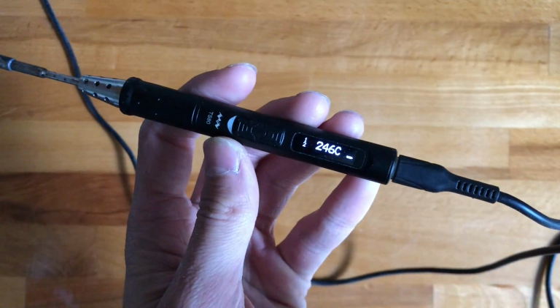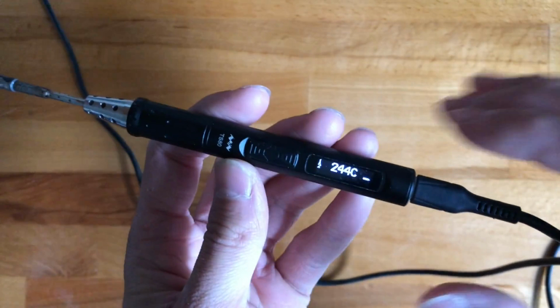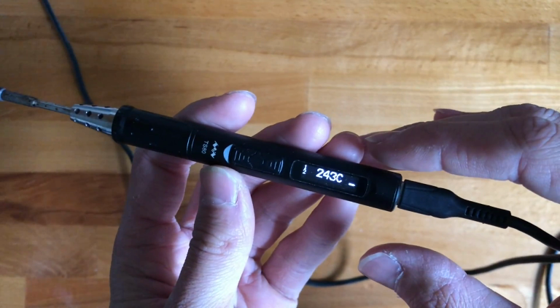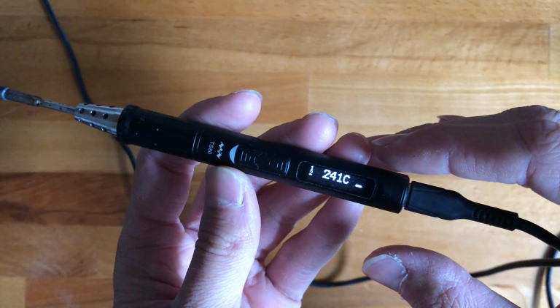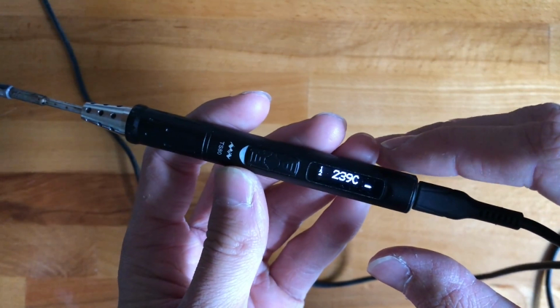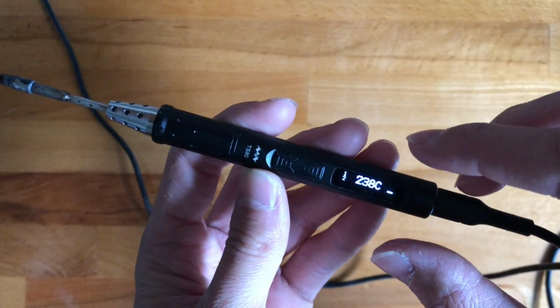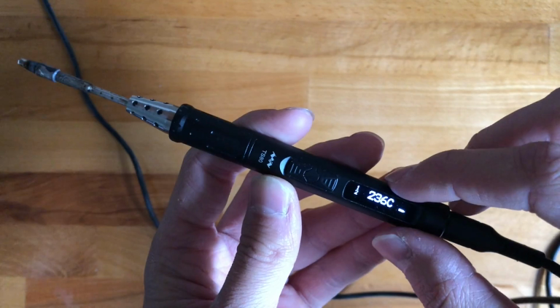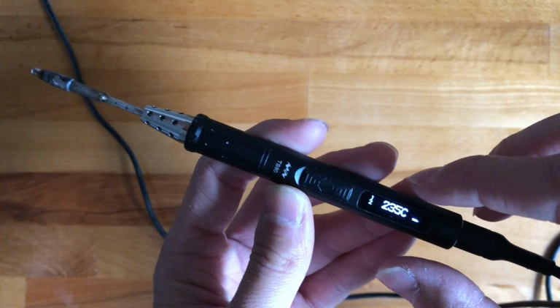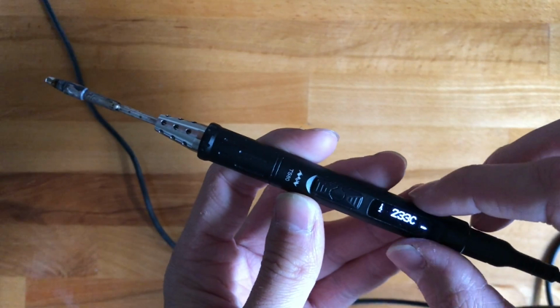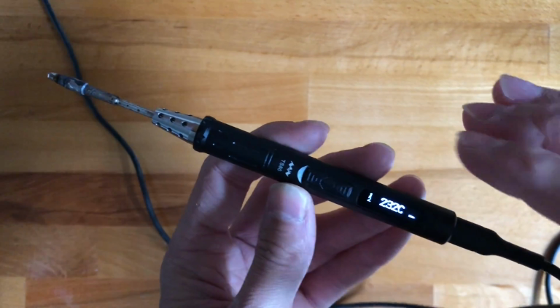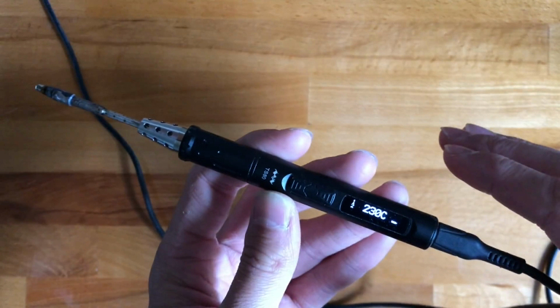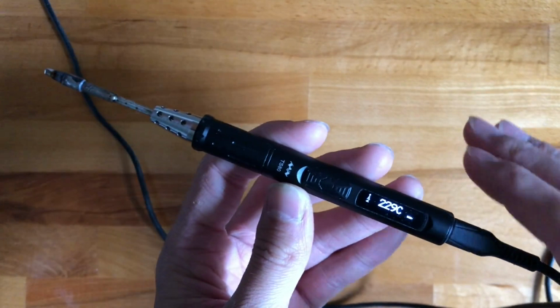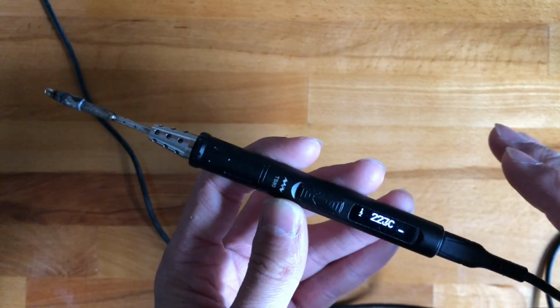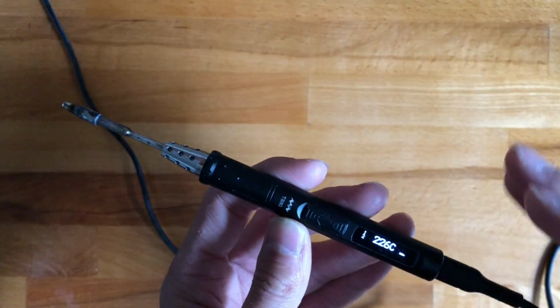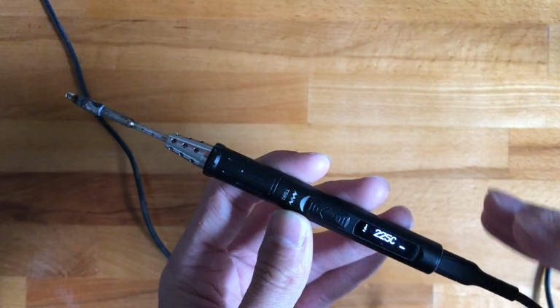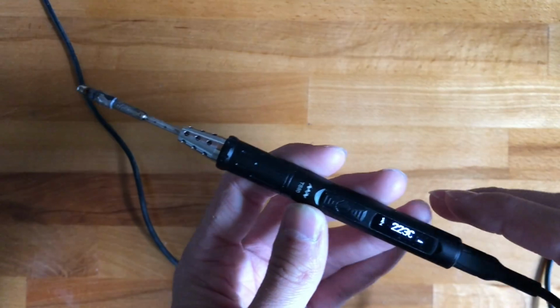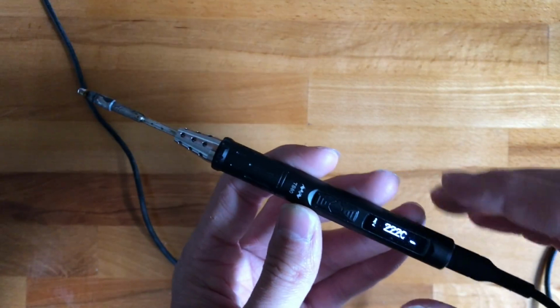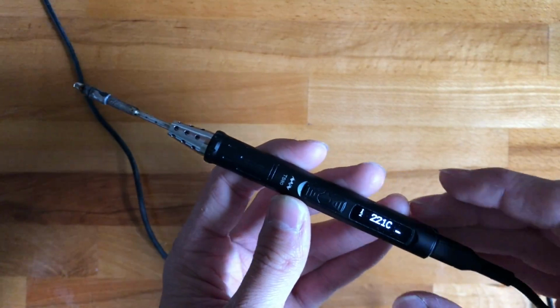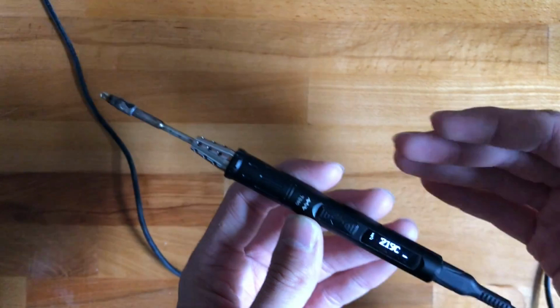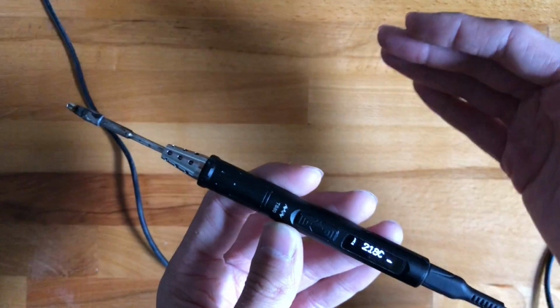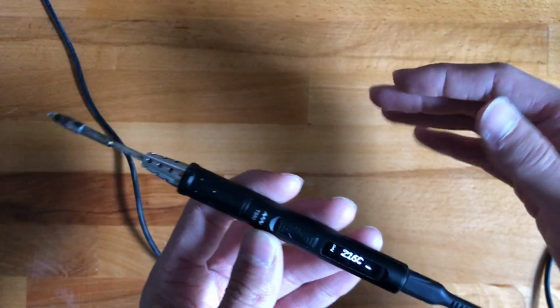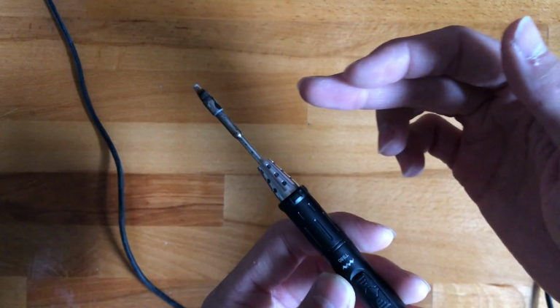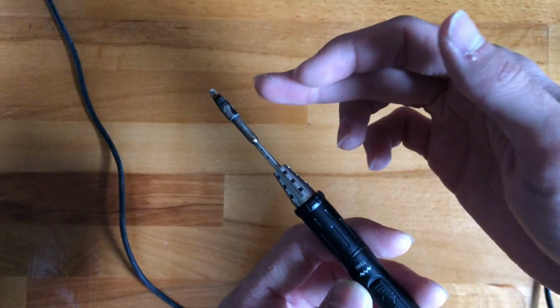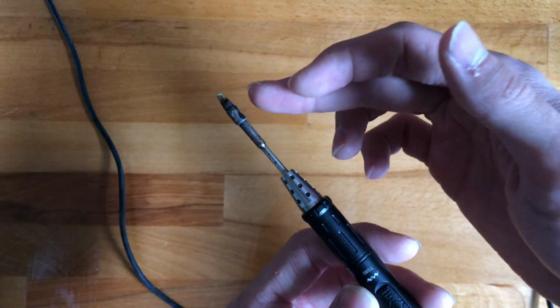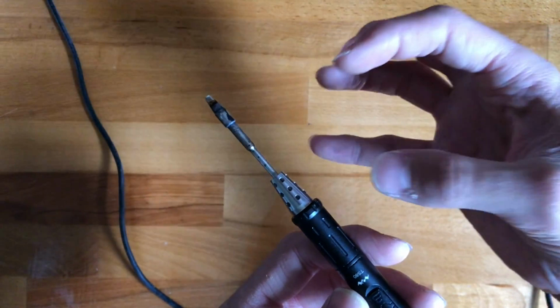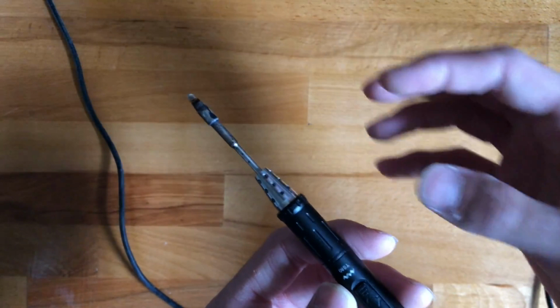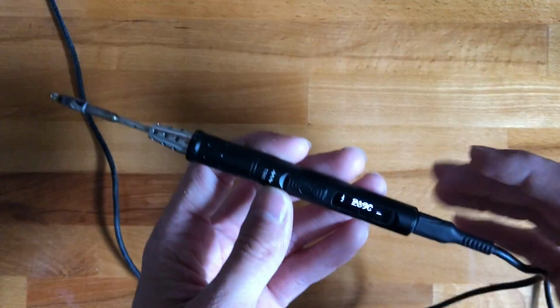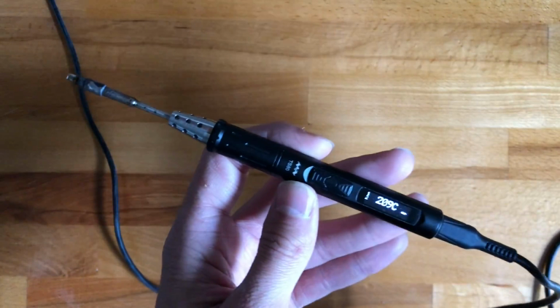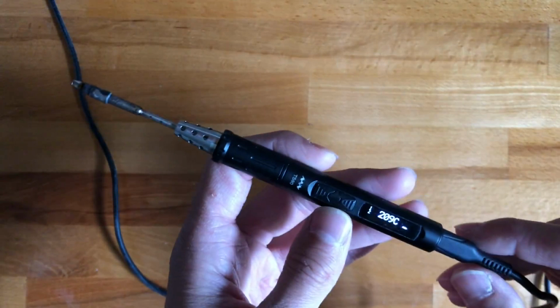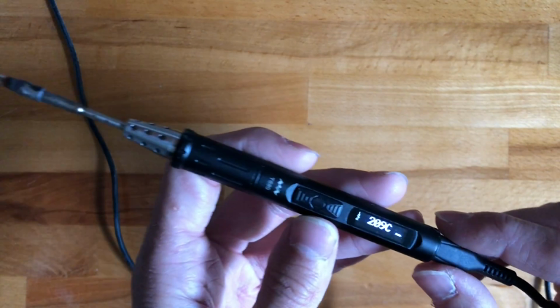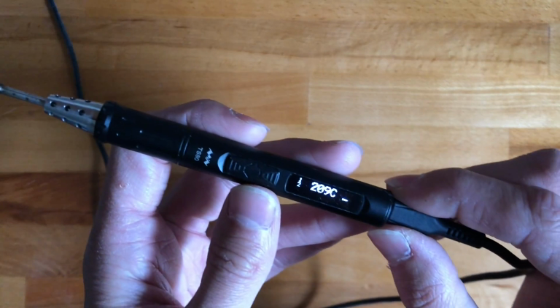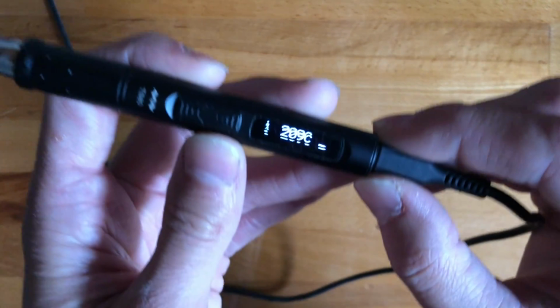The custom firmware does allow heating from 5 volts, so if you're really desperate you can use that — you'll just need a higher temperature to use the tip as a buffer of energy.